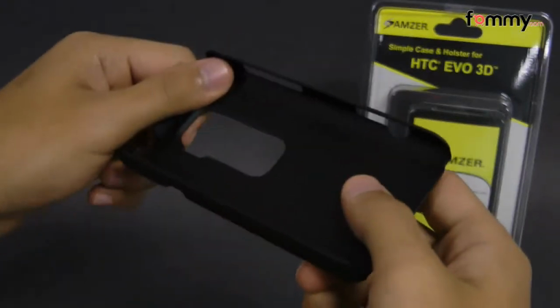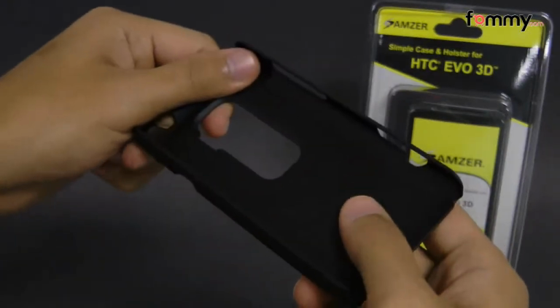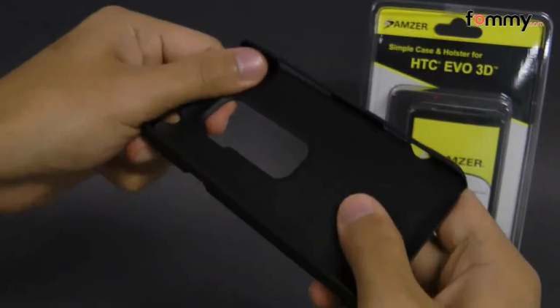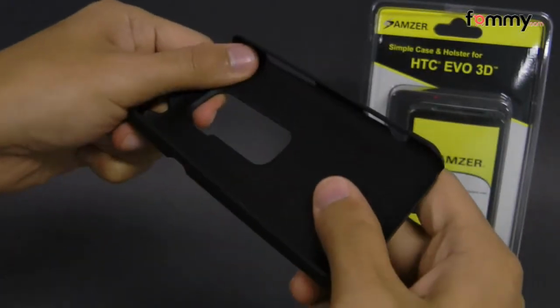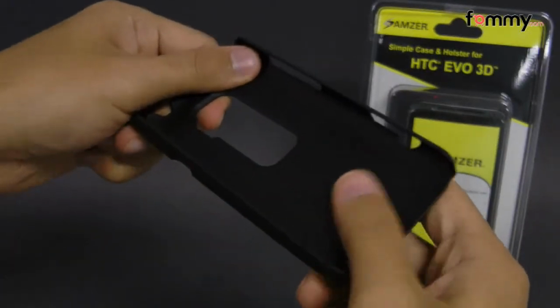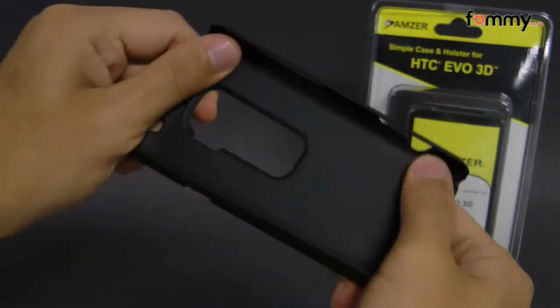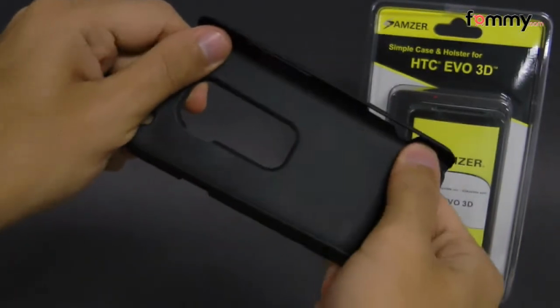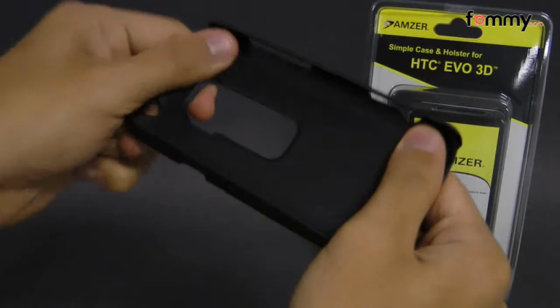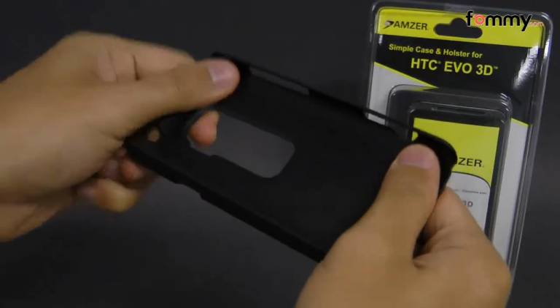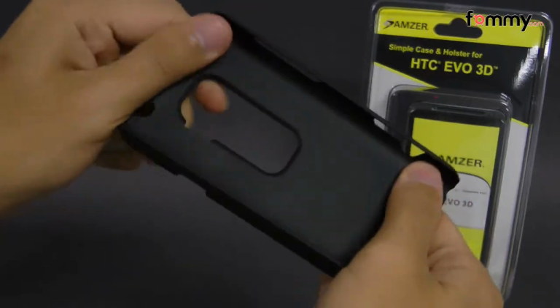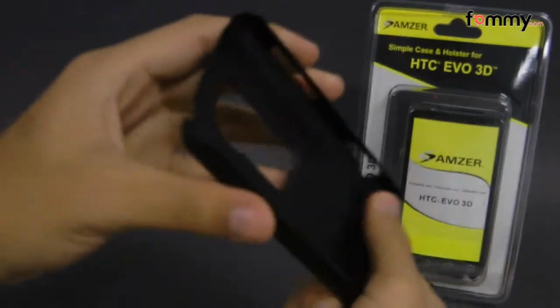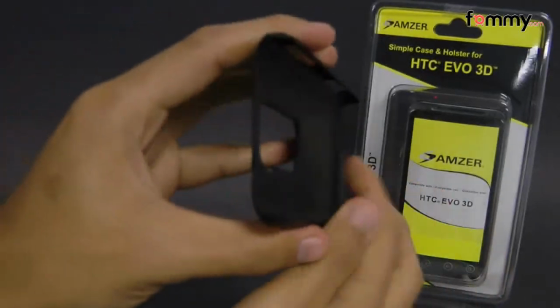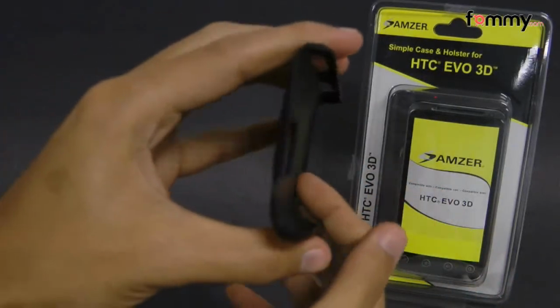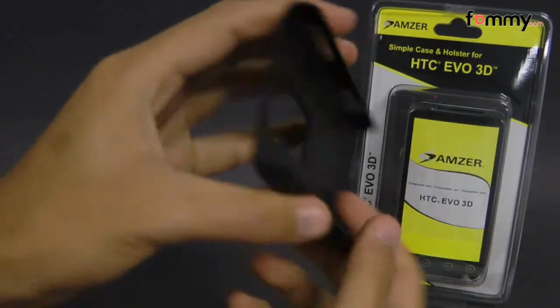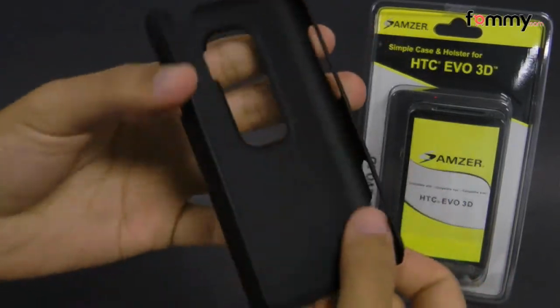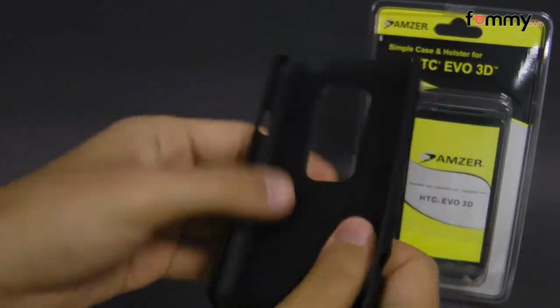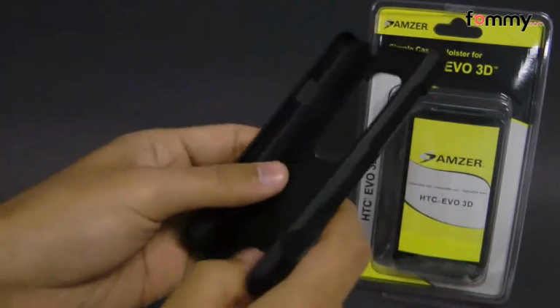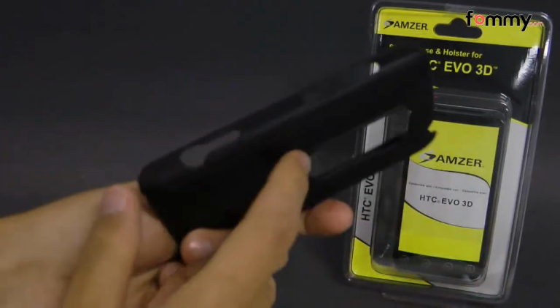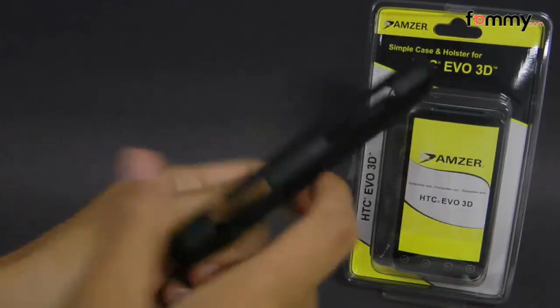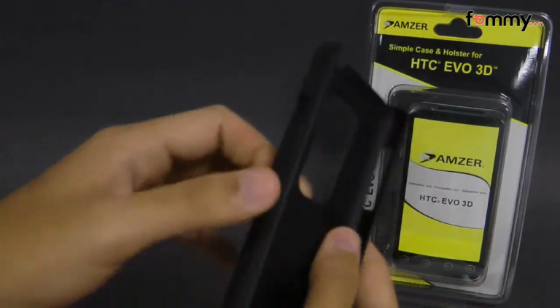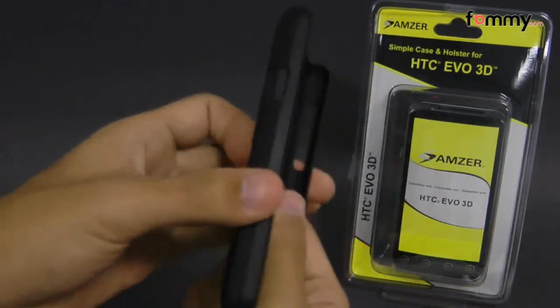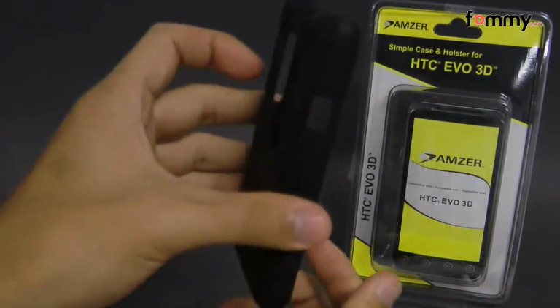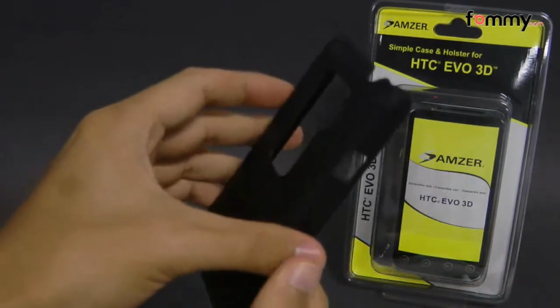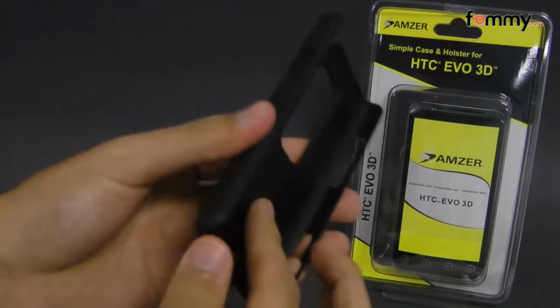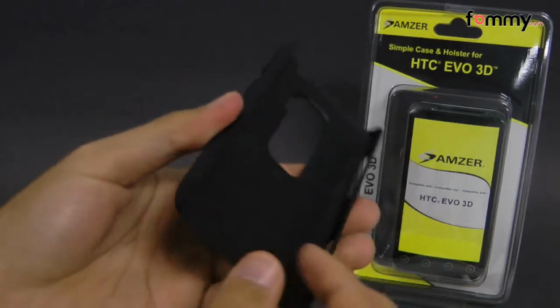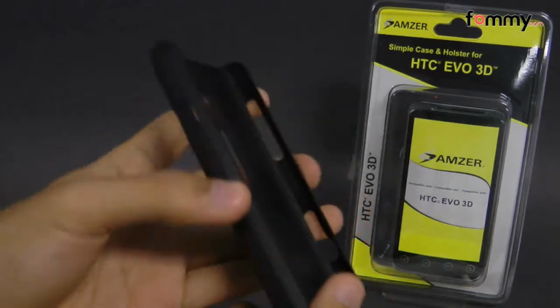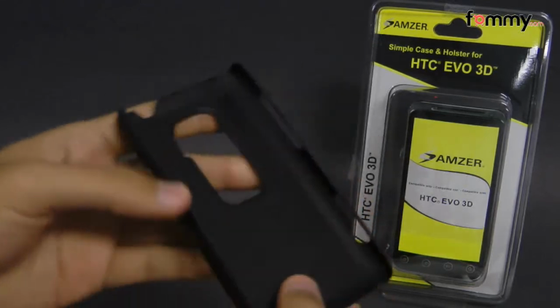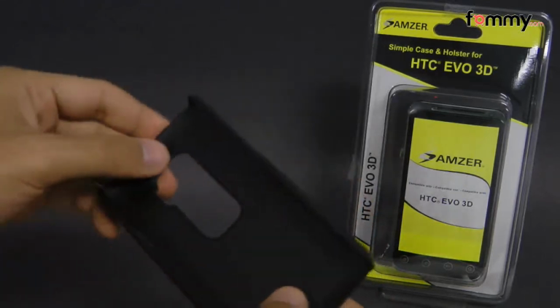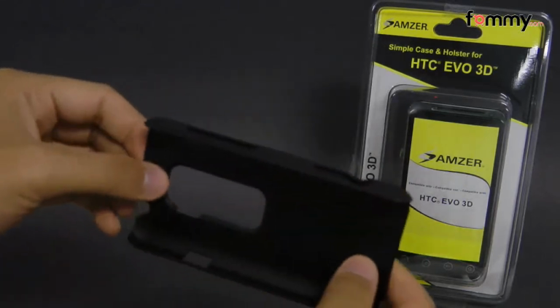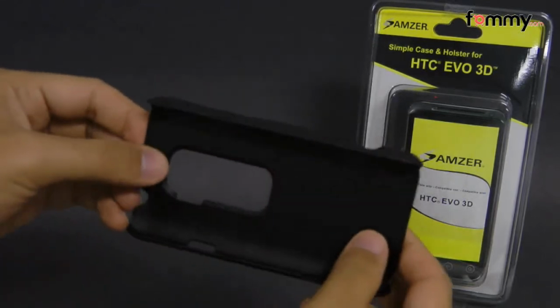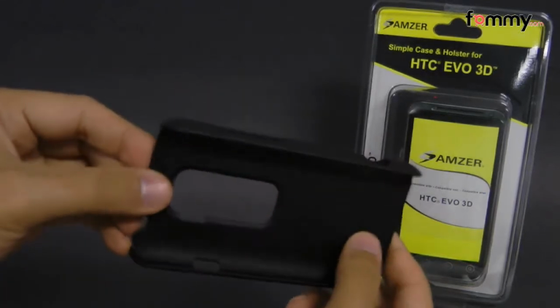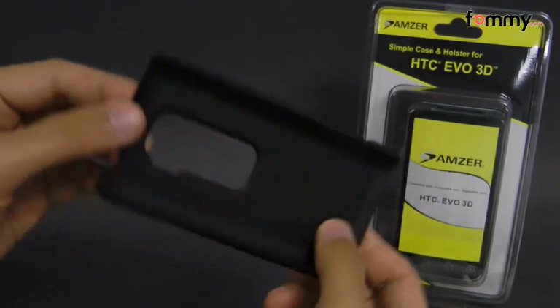This case is really flexible and durable, and since it has a soft touch you don't have to worry about your device getting damaged when you place it inside. It's also really easy to install.